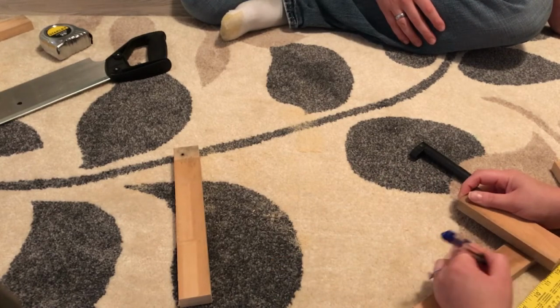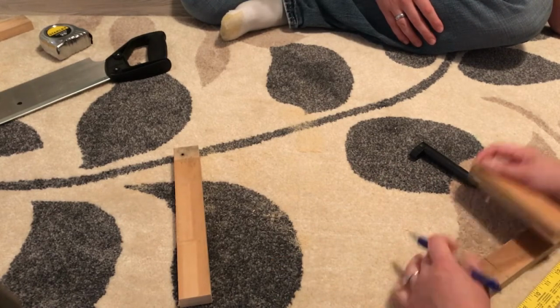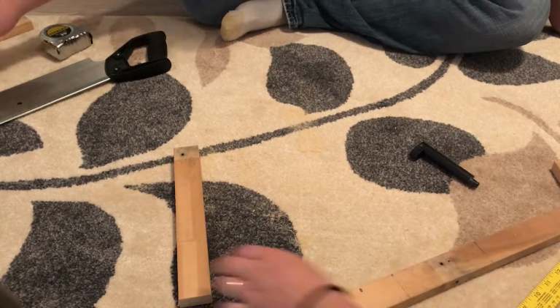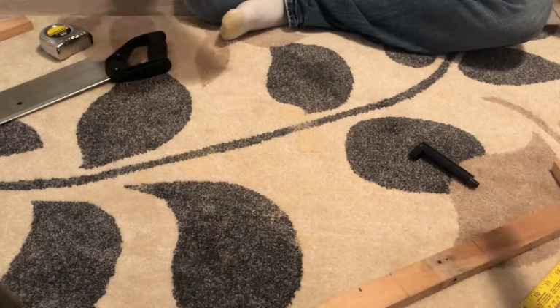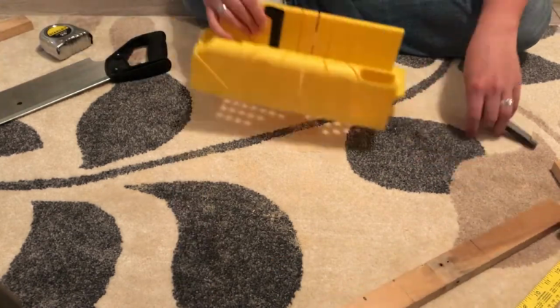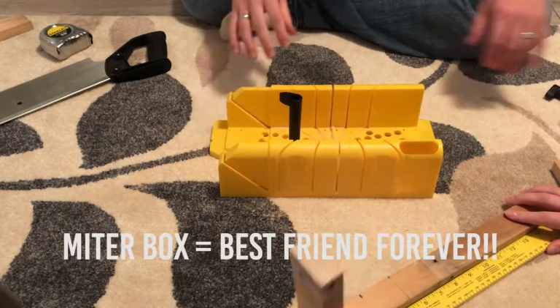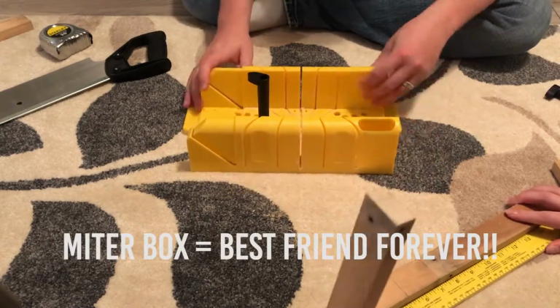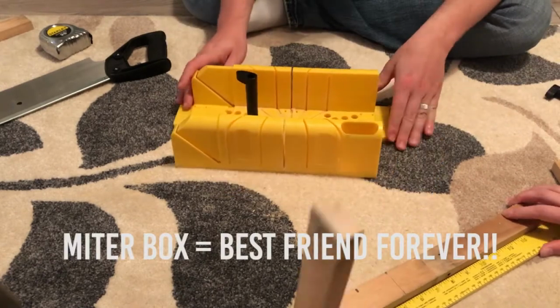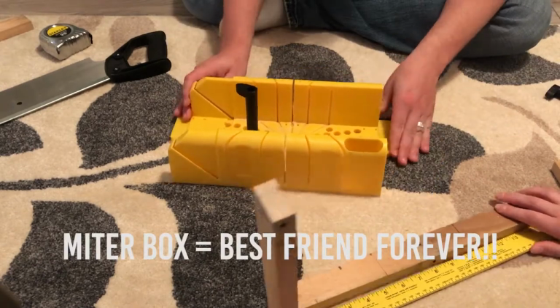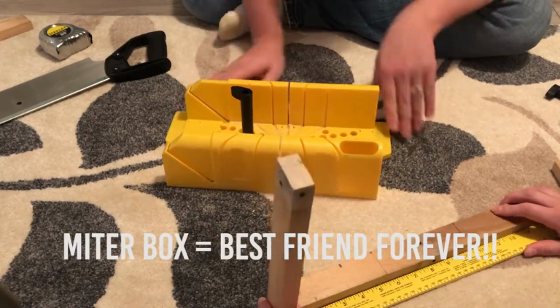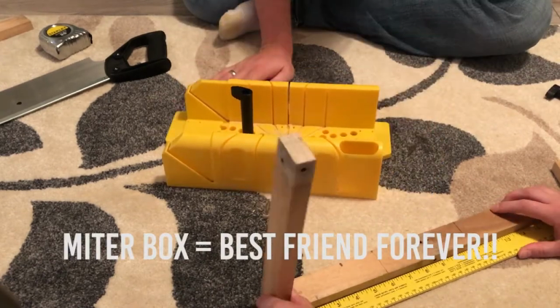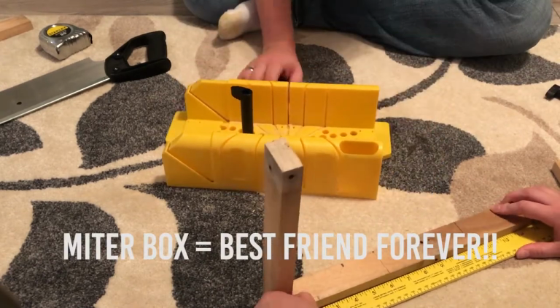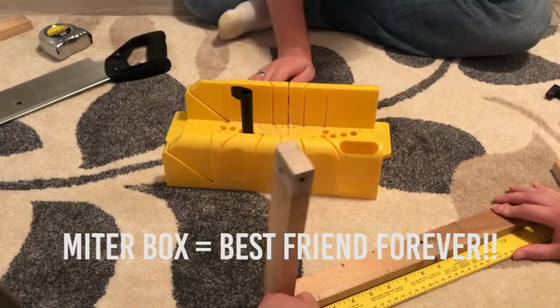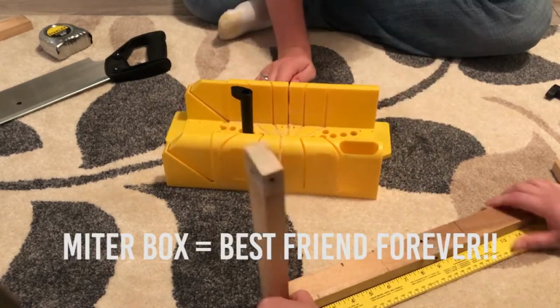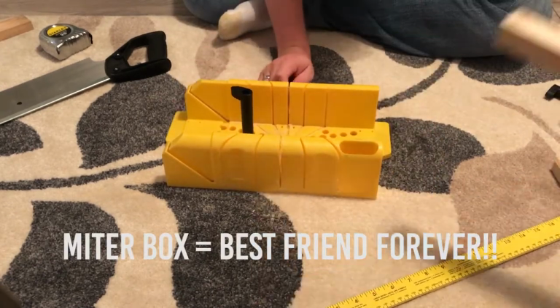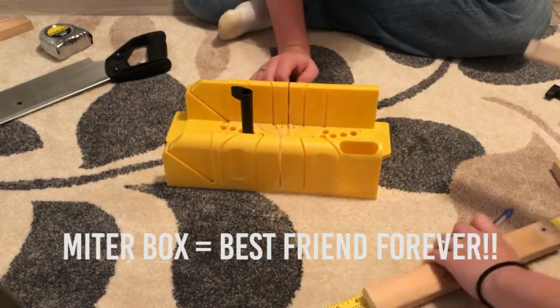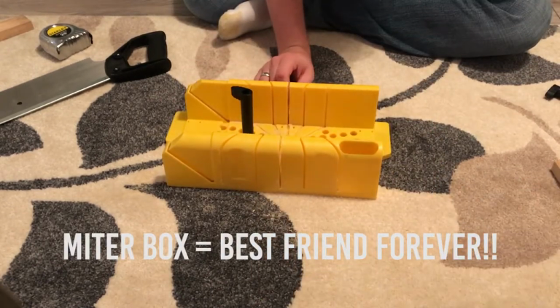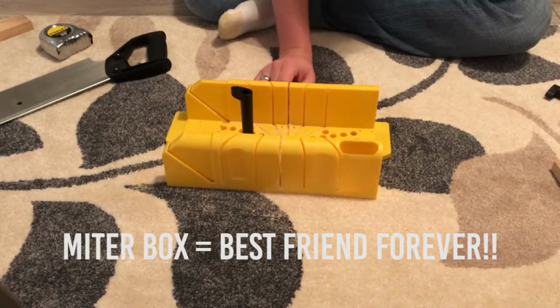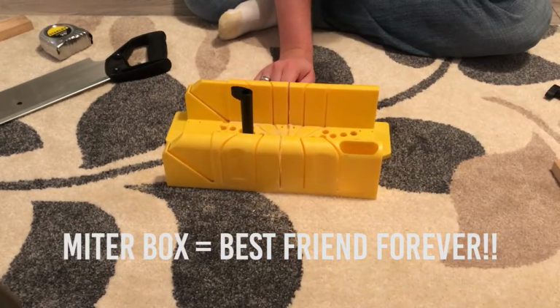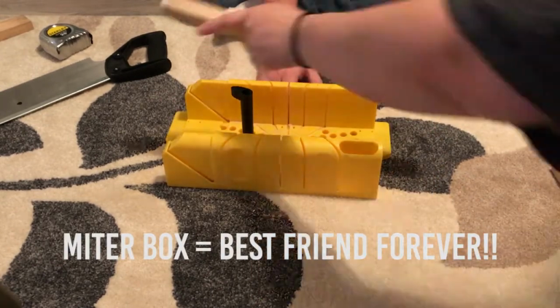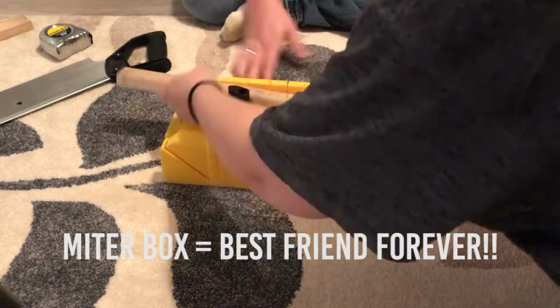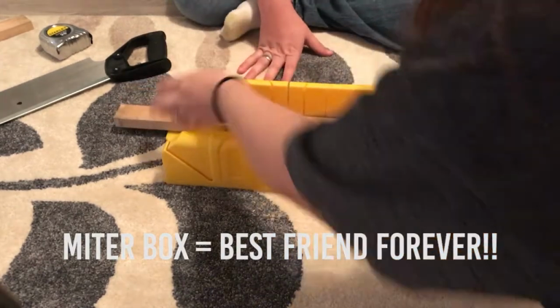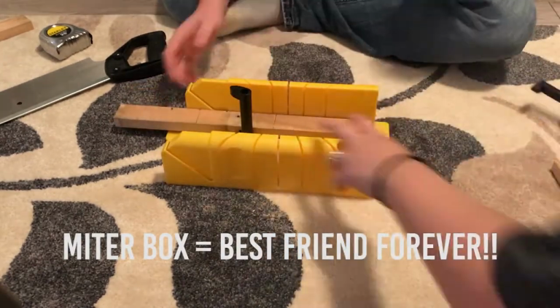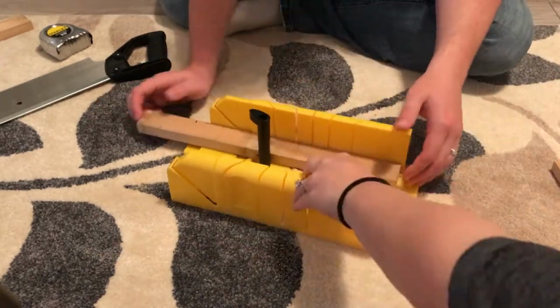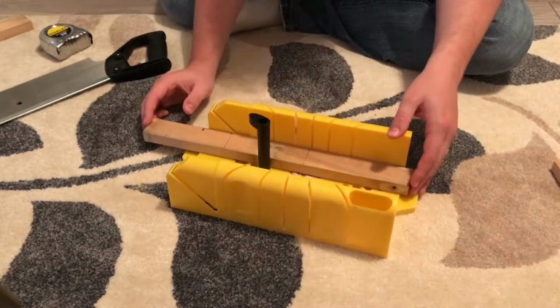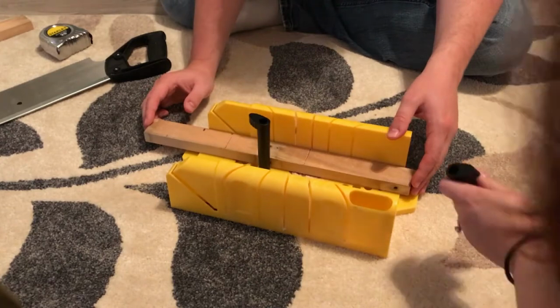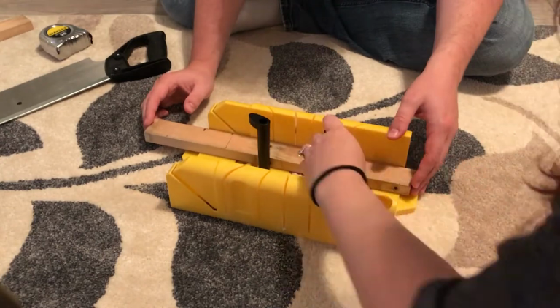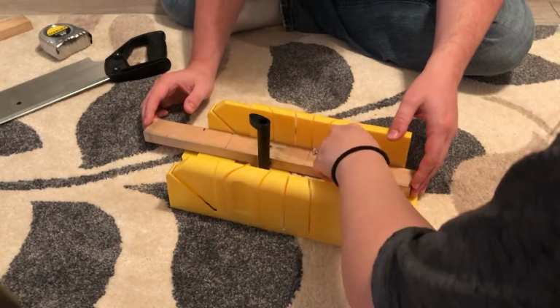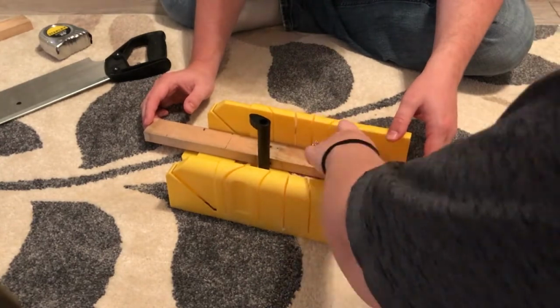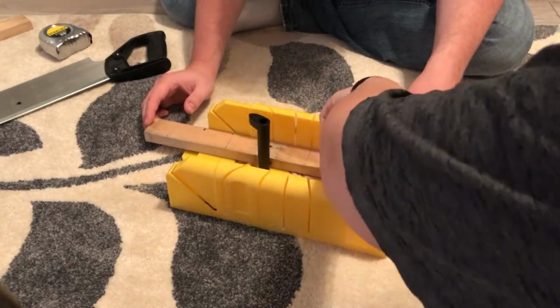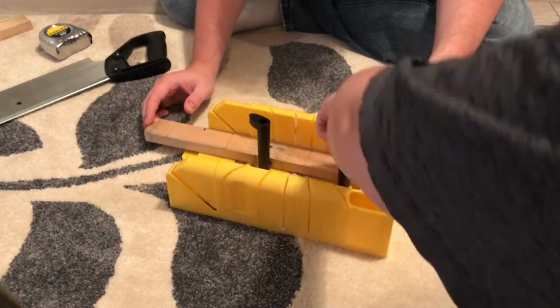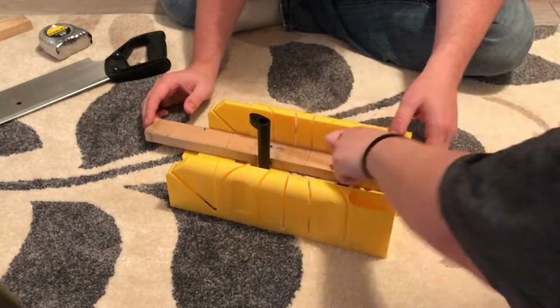Can we talk about this miter box? I love it, it's amazing. I bought it from Lowe's for $15 — I'll link it down below.